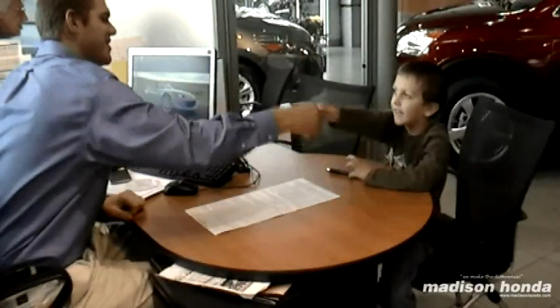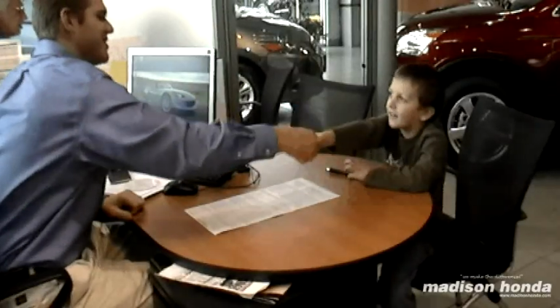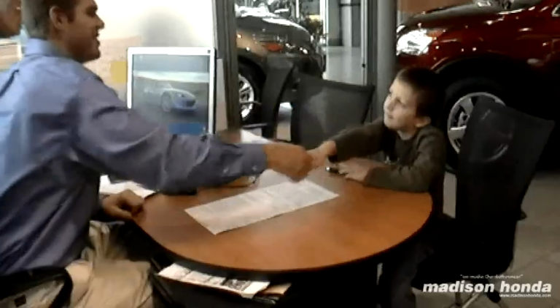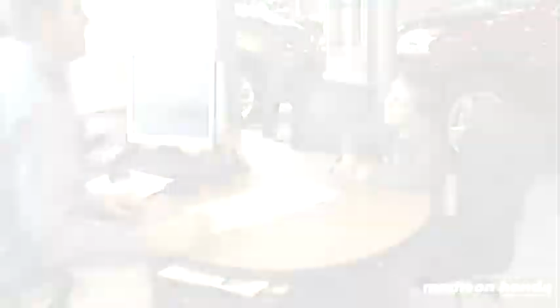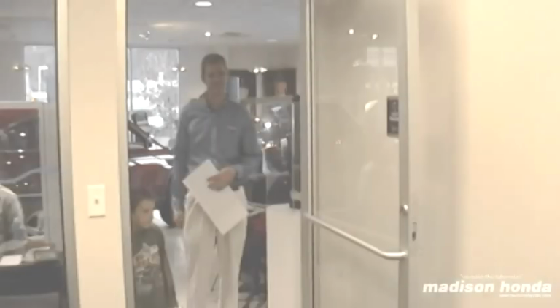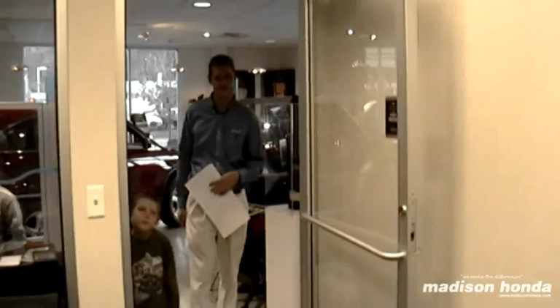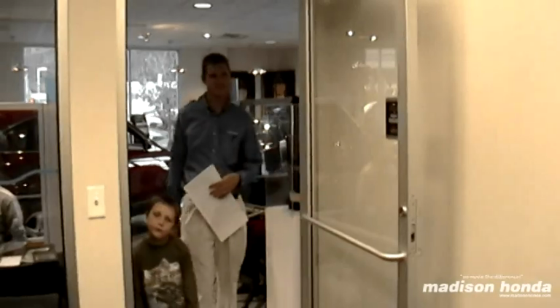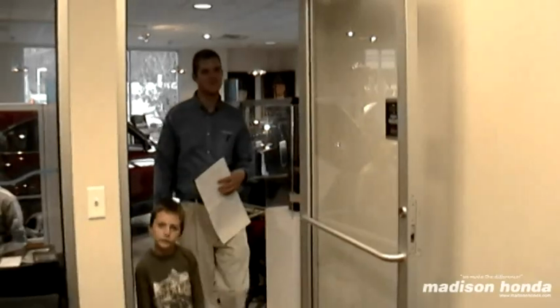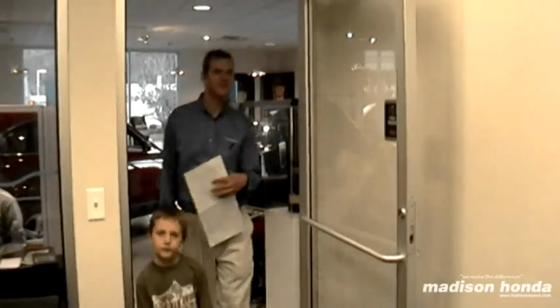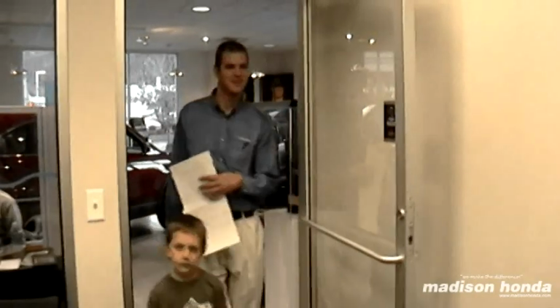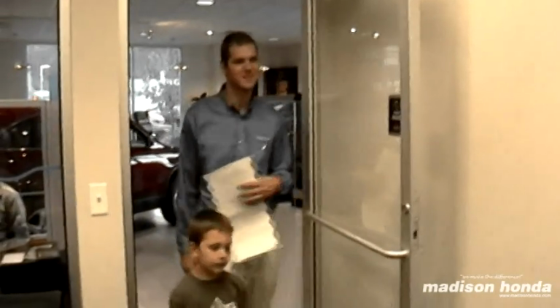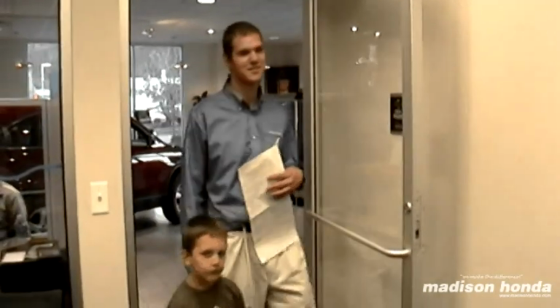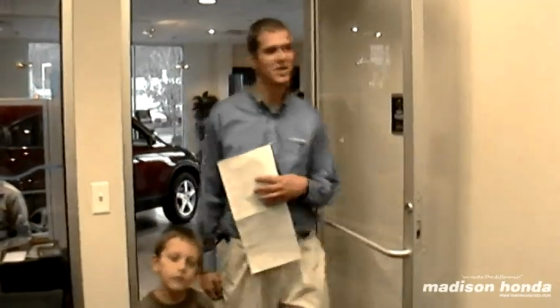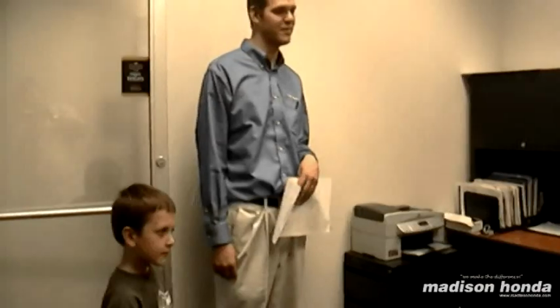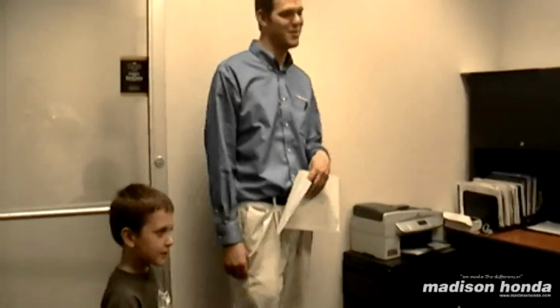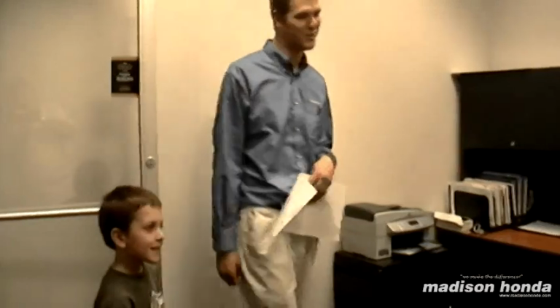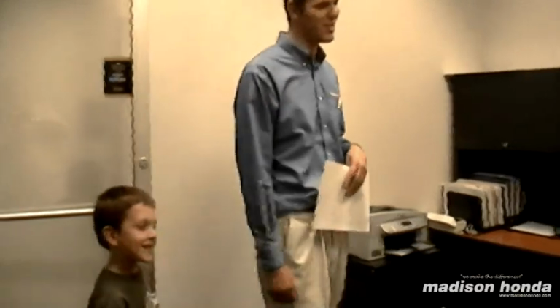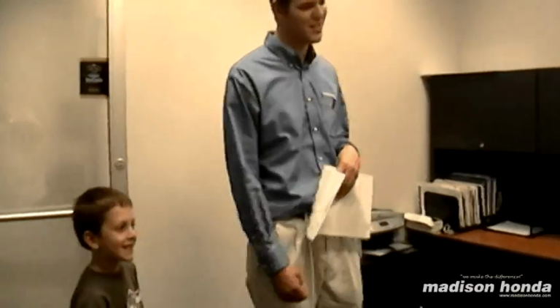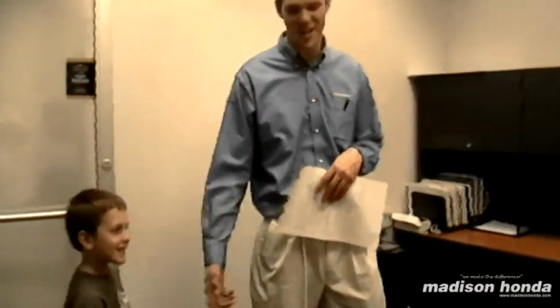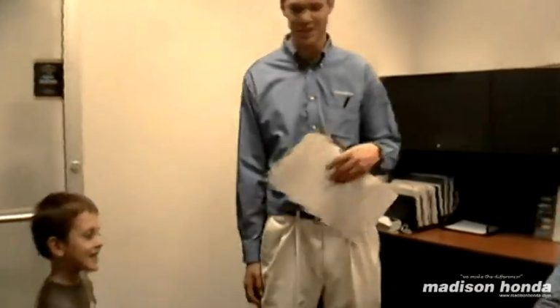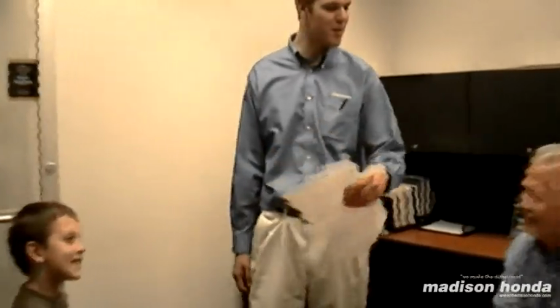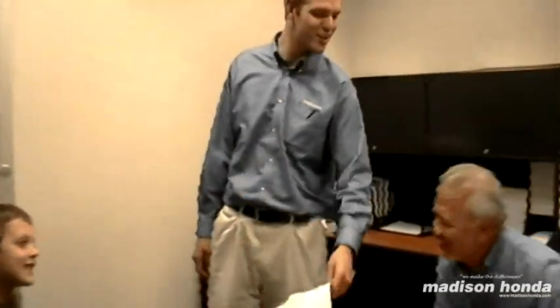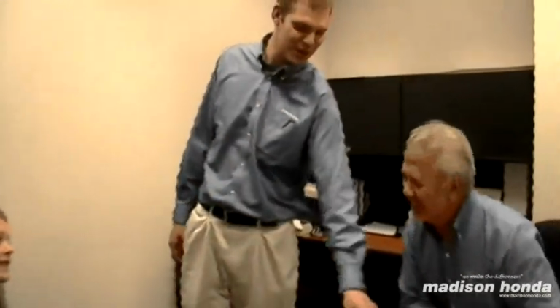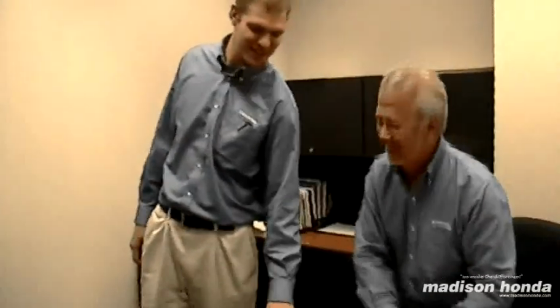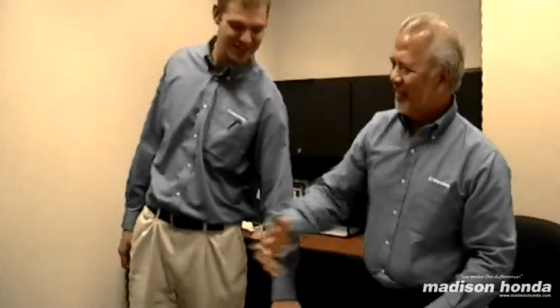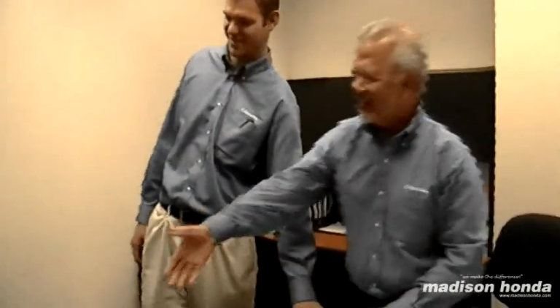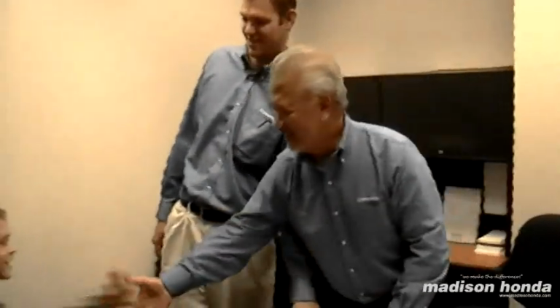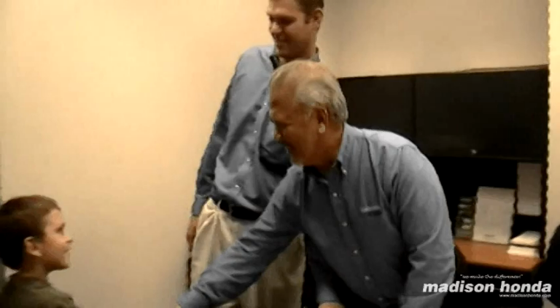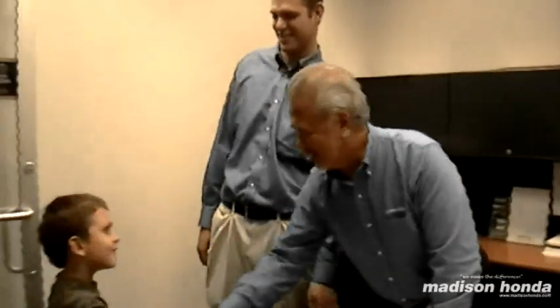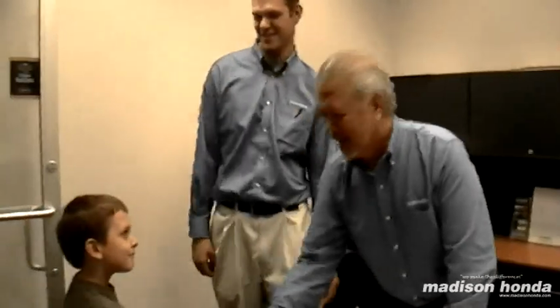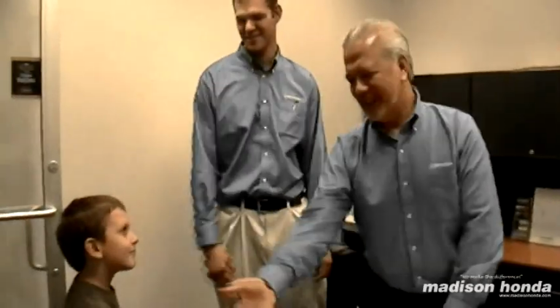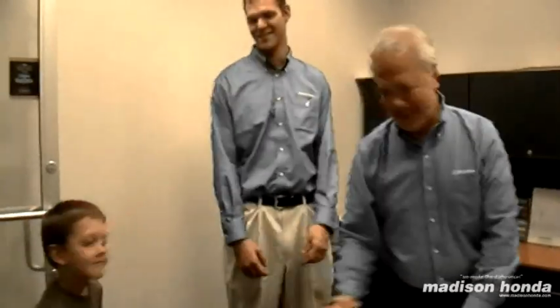Congratulations! Thank you! Mr. Sevilla, this is Kyle. He just bought a brand new Accord. Congratulations, Kyle. This thing is strong.